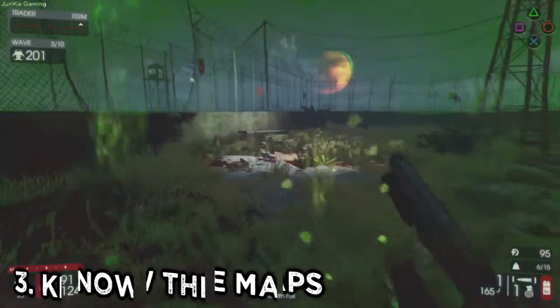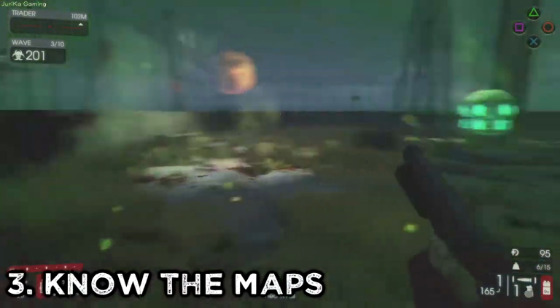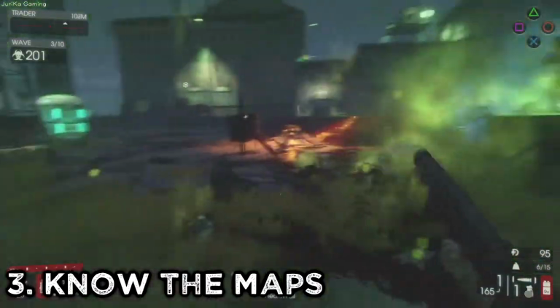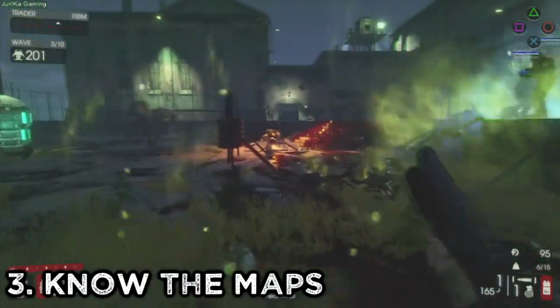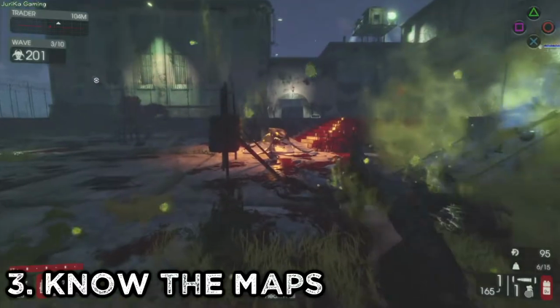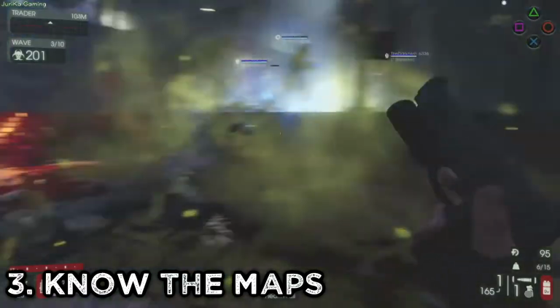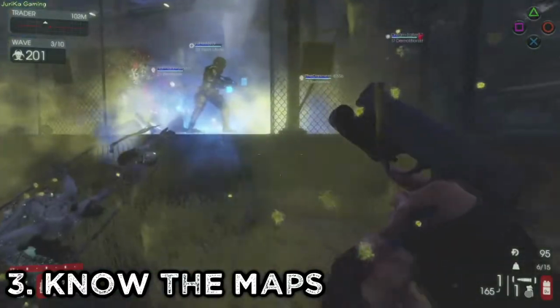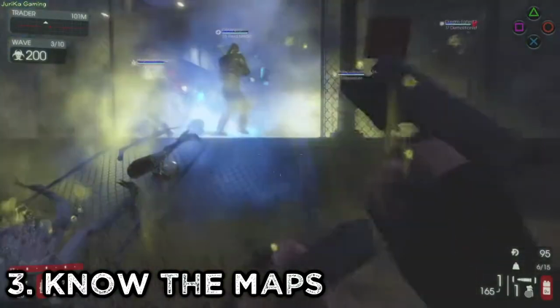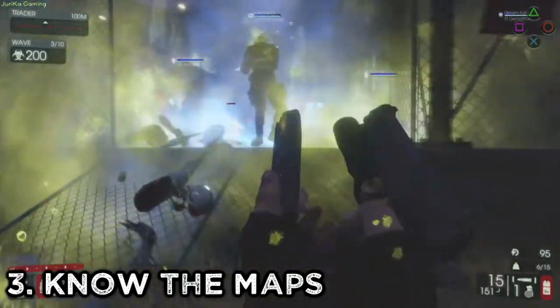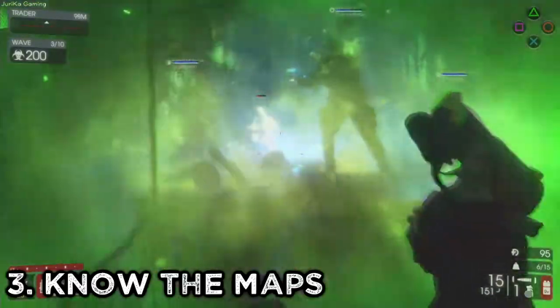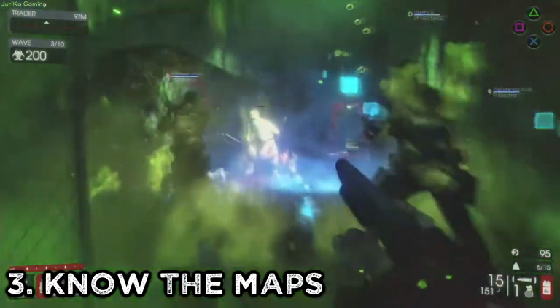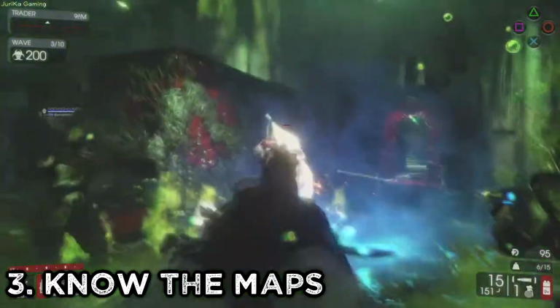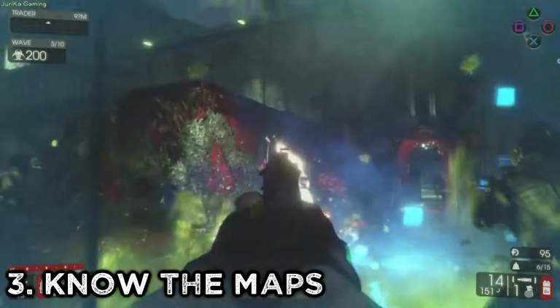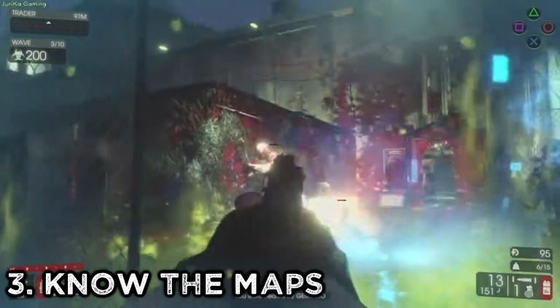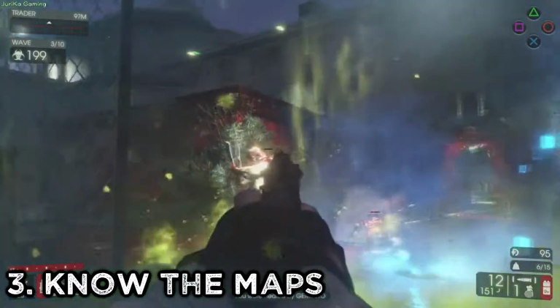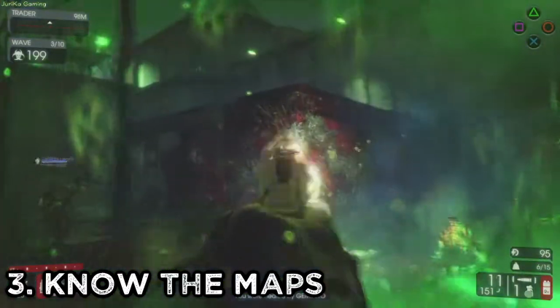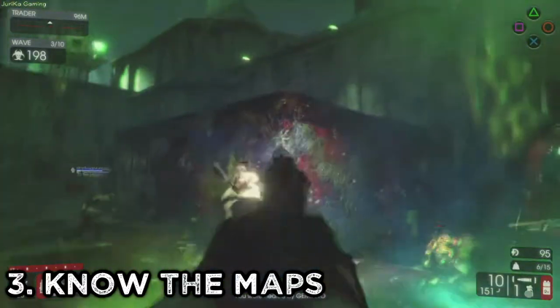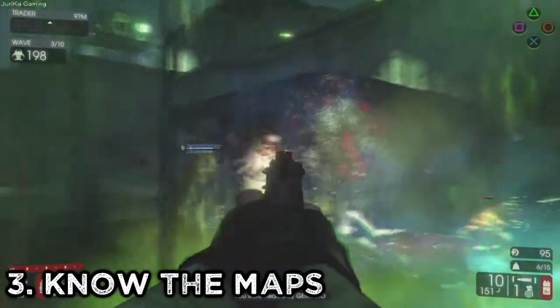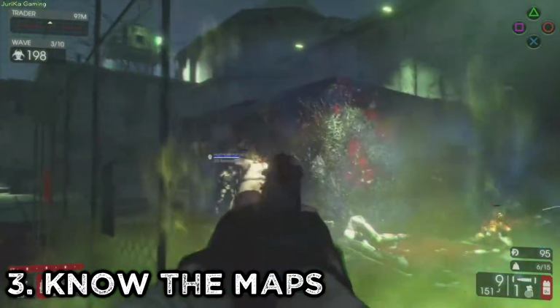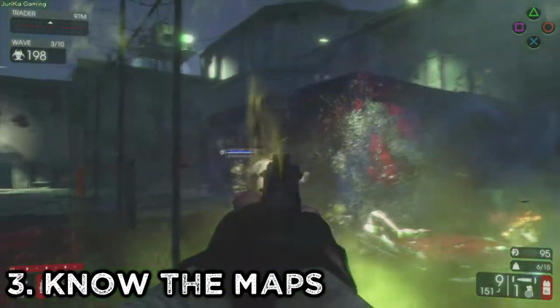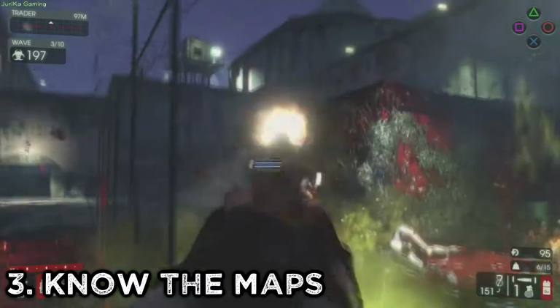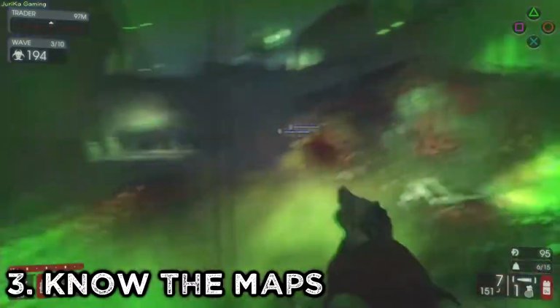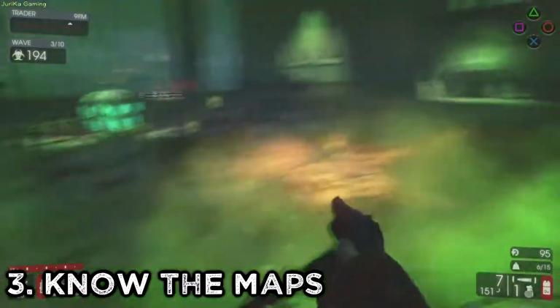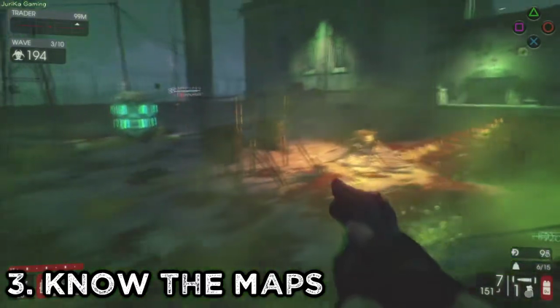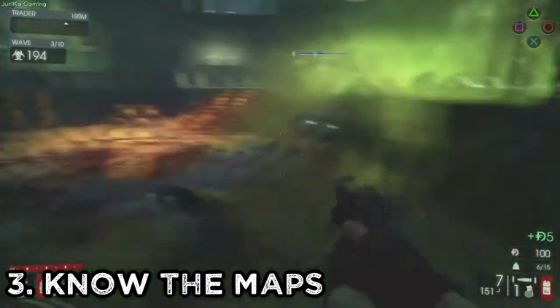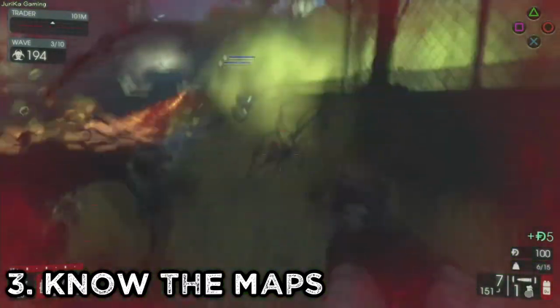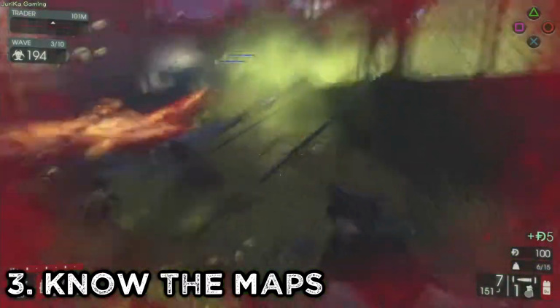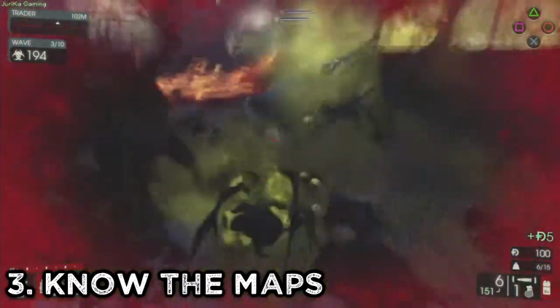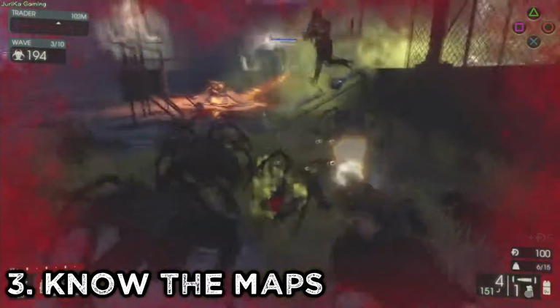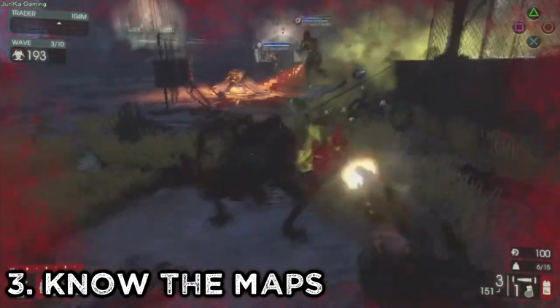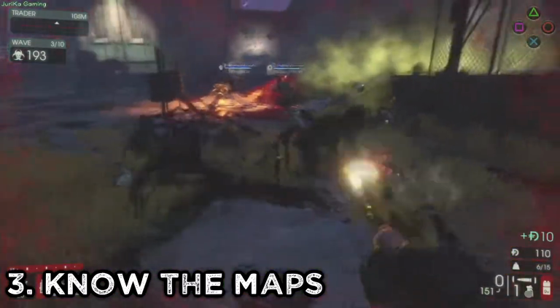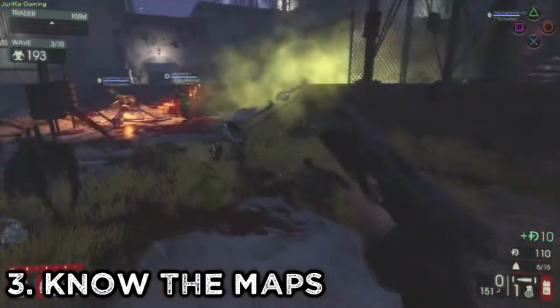Number 3: Know the maps. This is especially necessary for the higher difficulties. Know where you can encamp in the earlier rounds, but also the routes to take when you need to start kiting the enemies around the map.